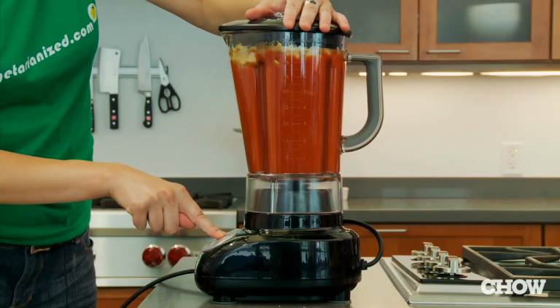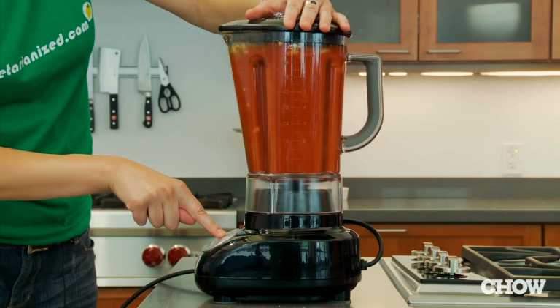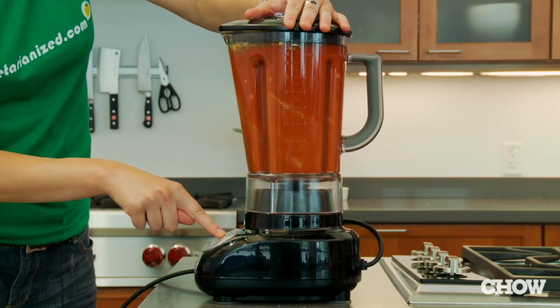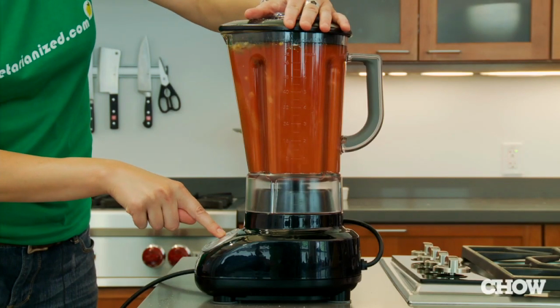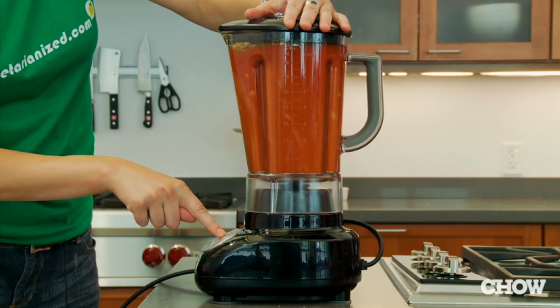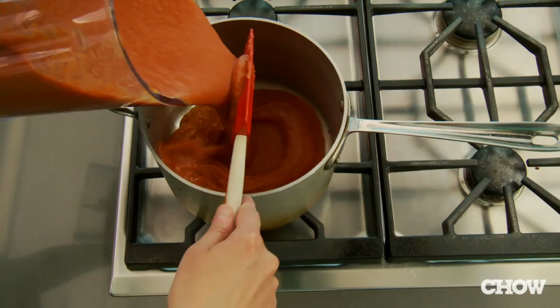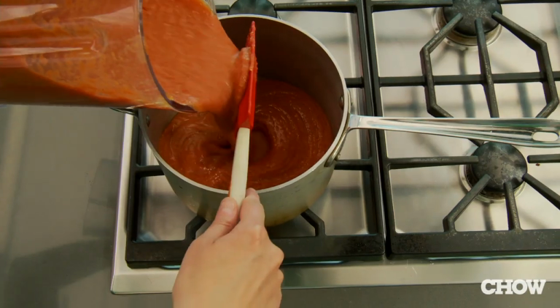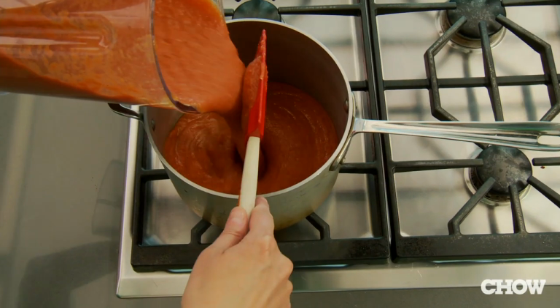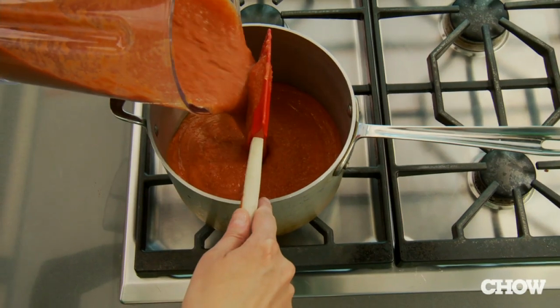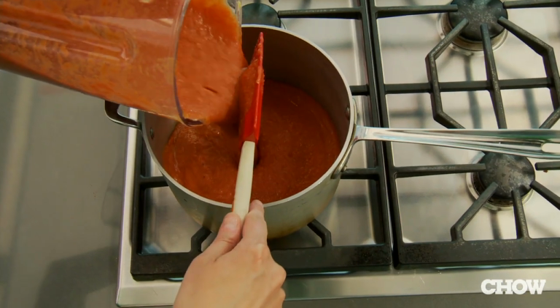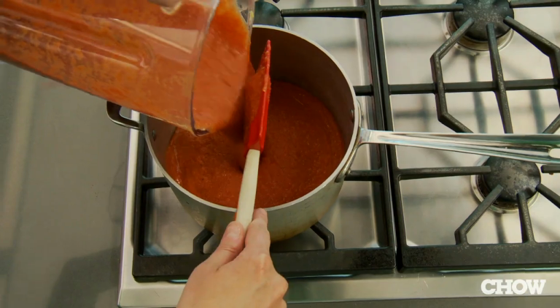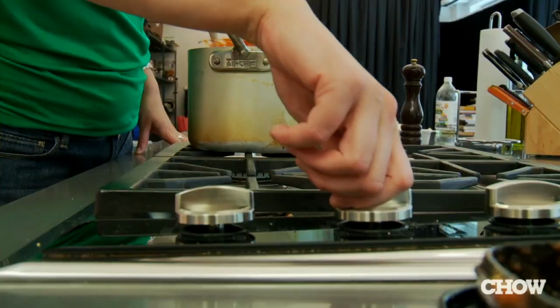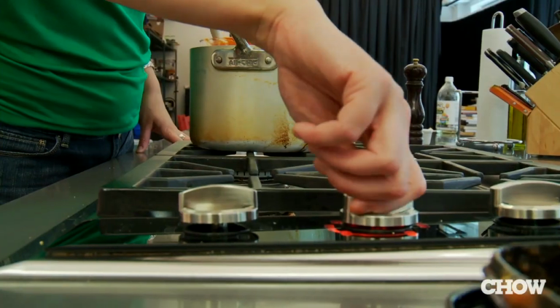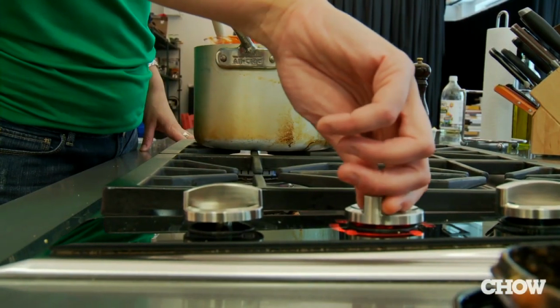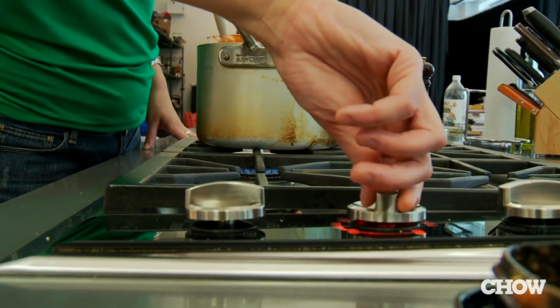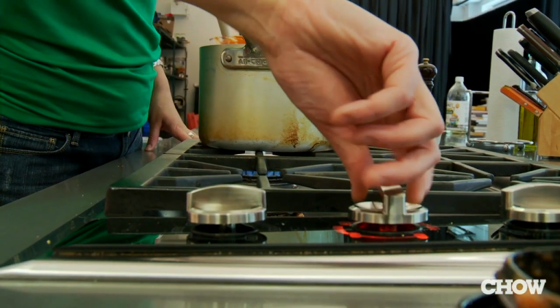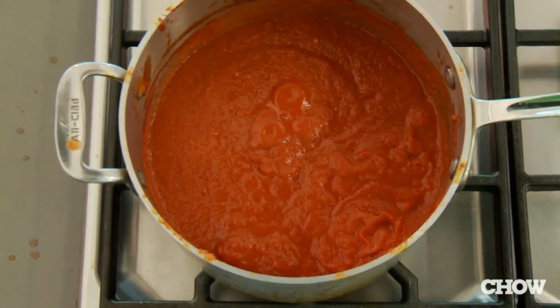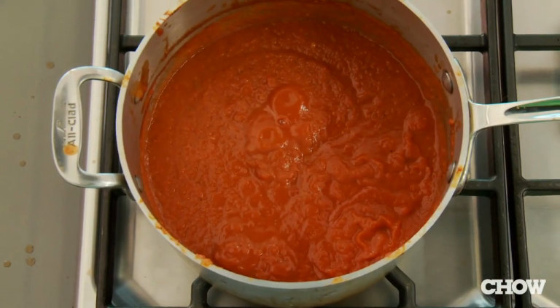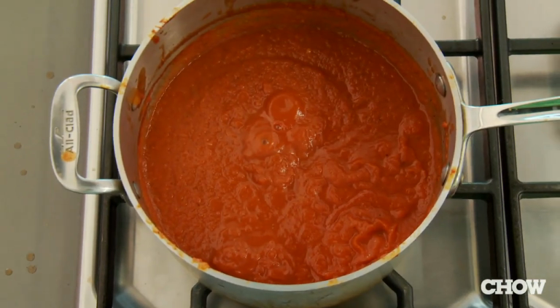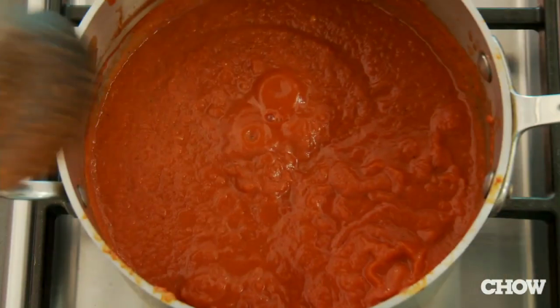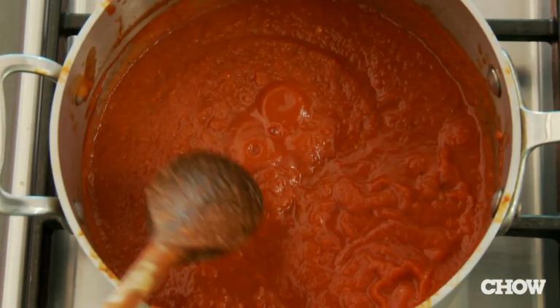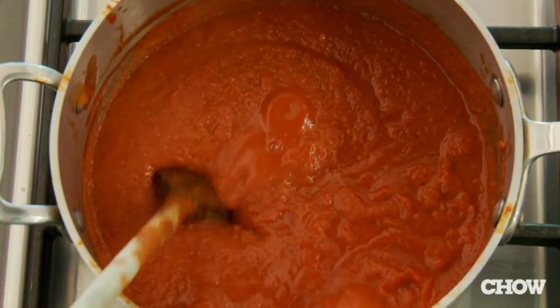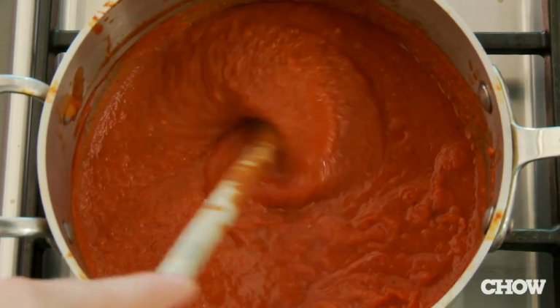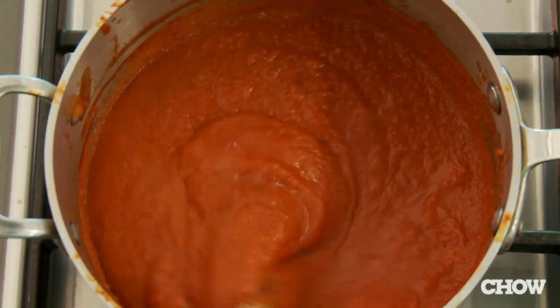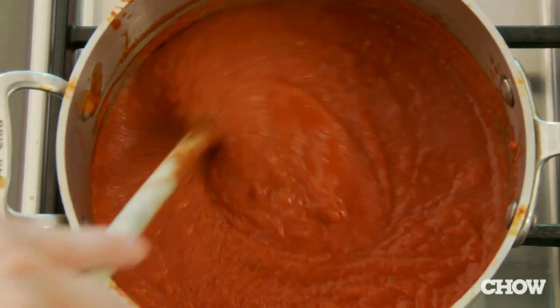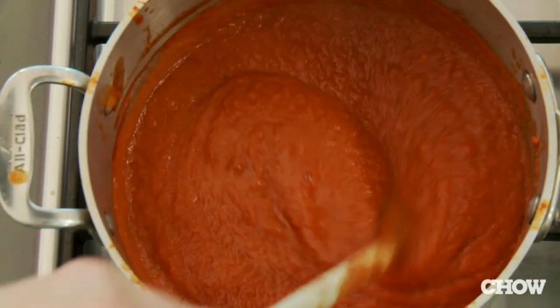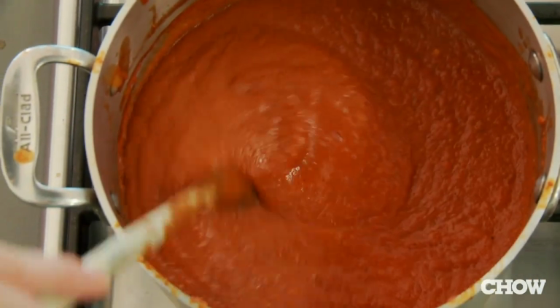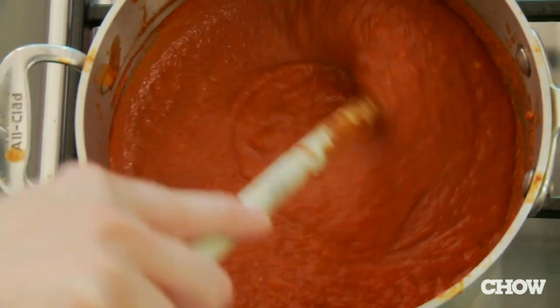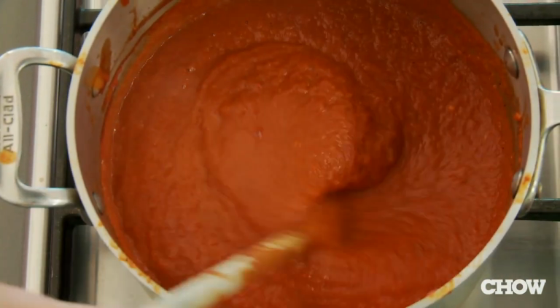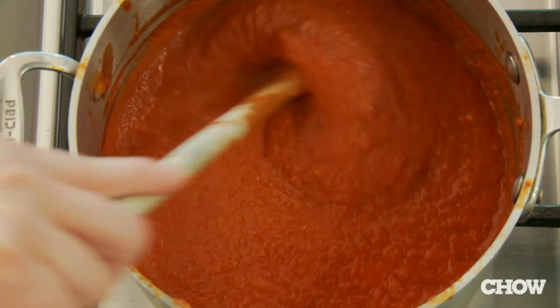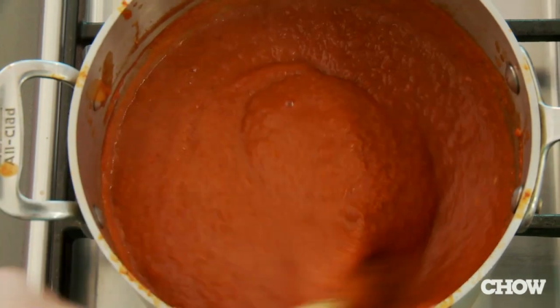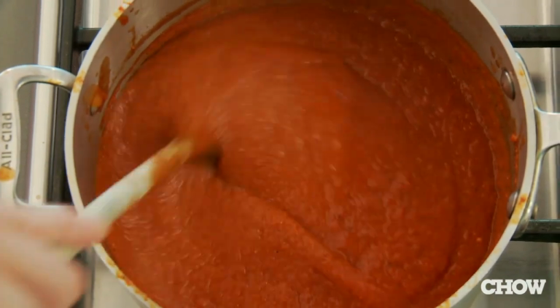Puree it in your blender. Put them in the soup pot, put it over a medium heat. When it comes to a boil, turn it down to a simmer and let it simmer for about an hour.